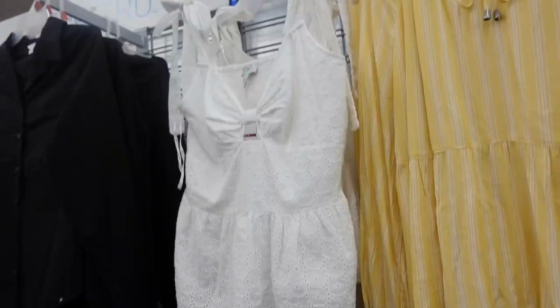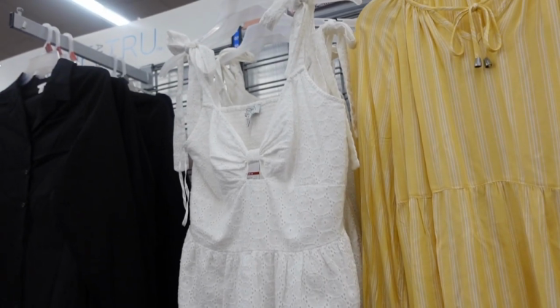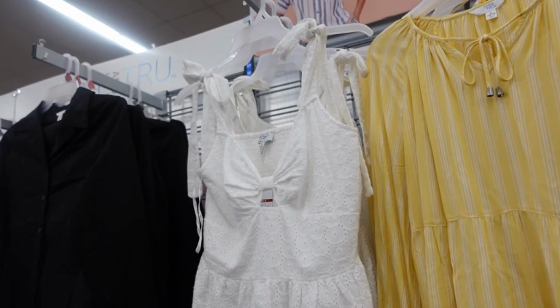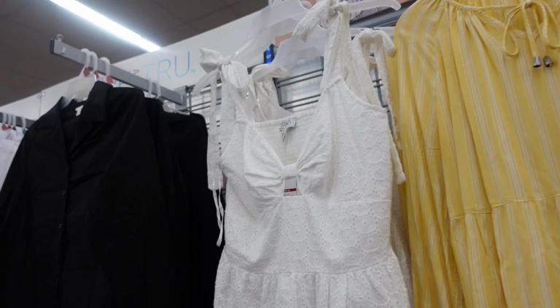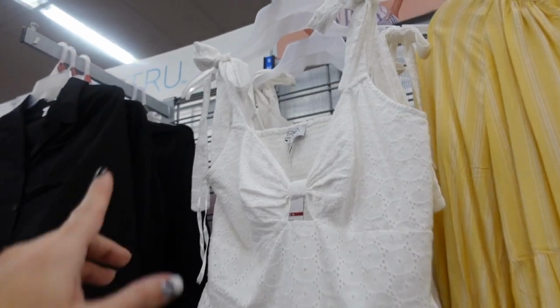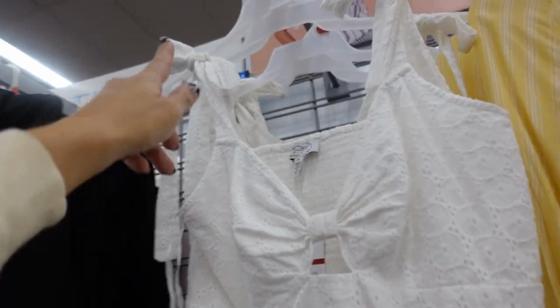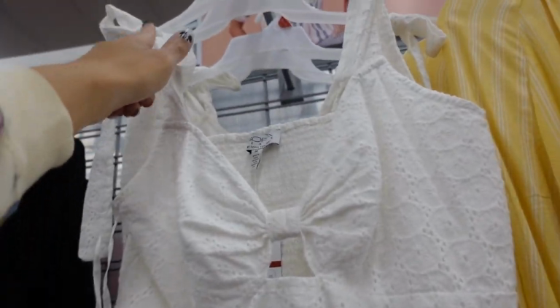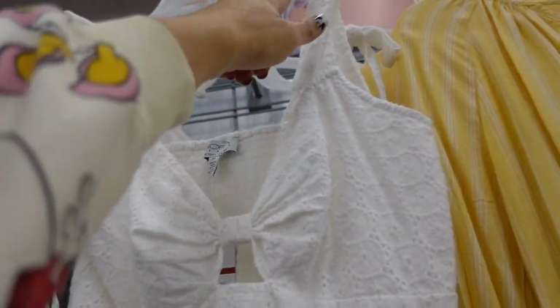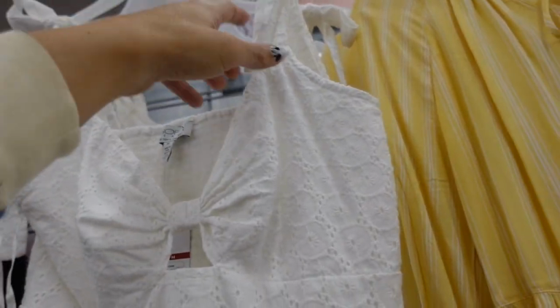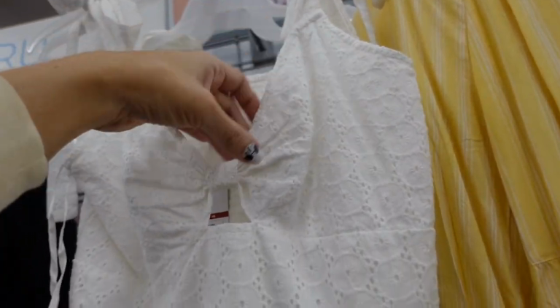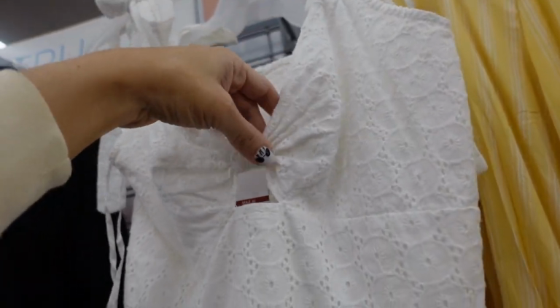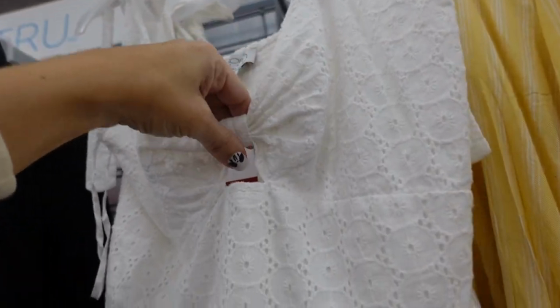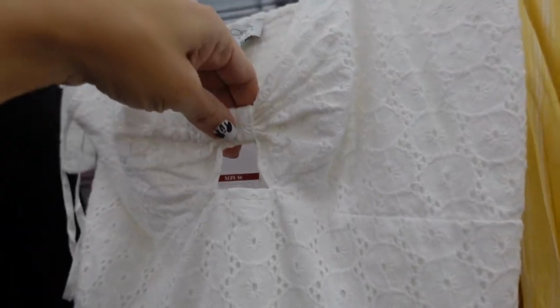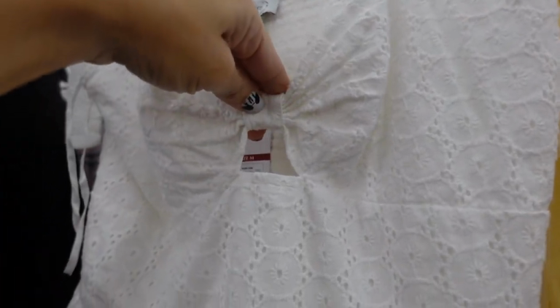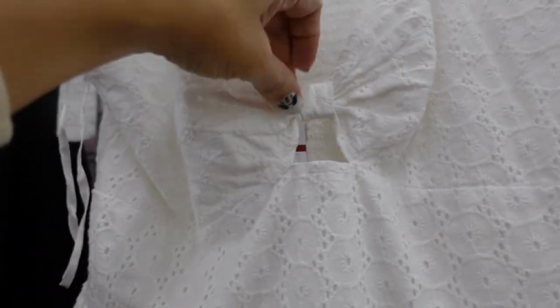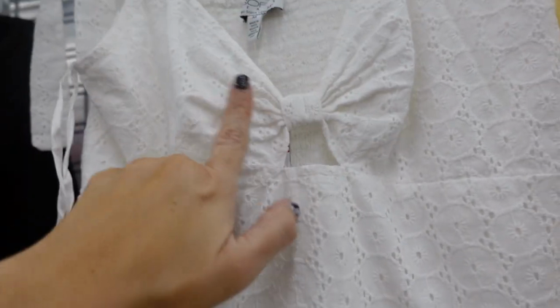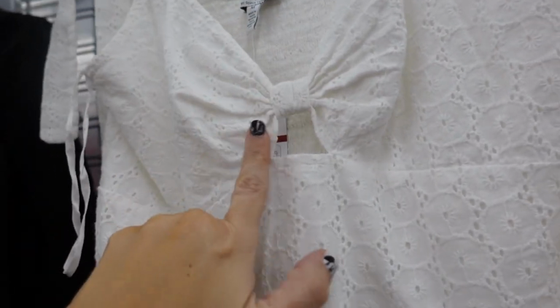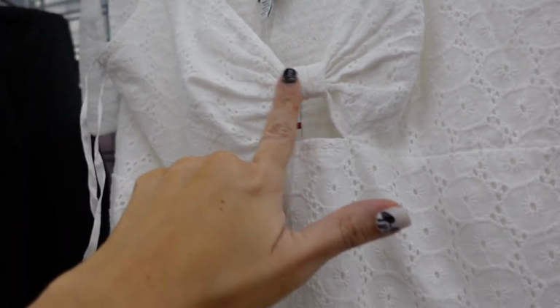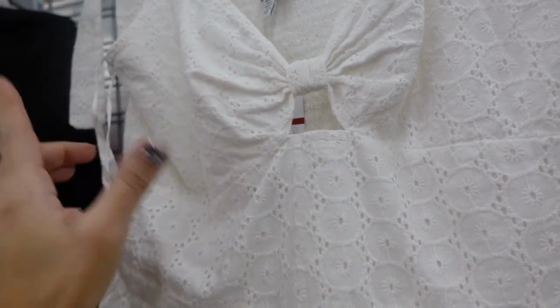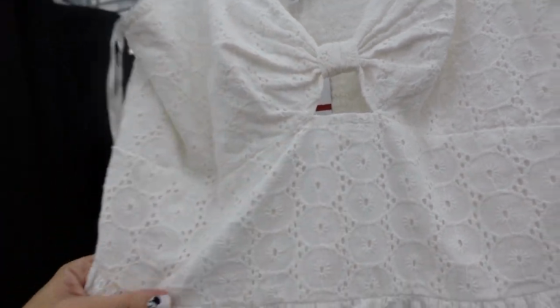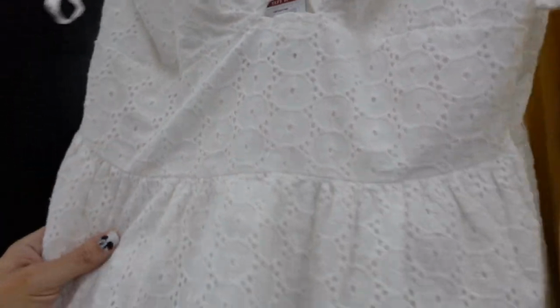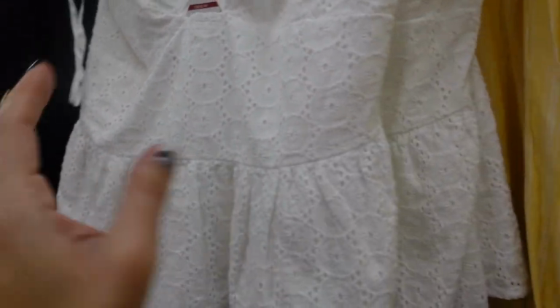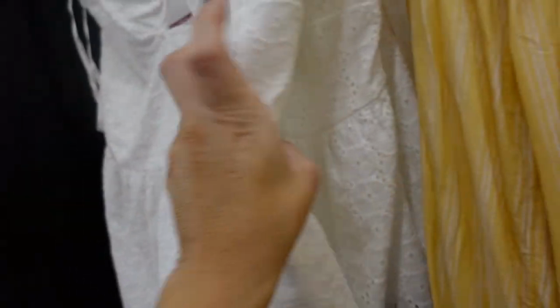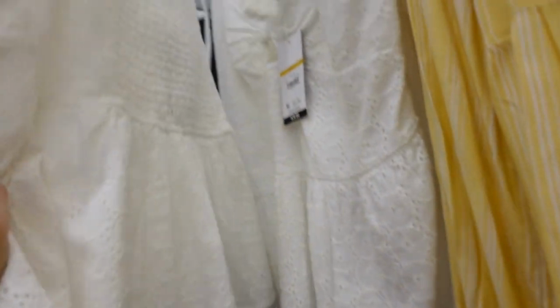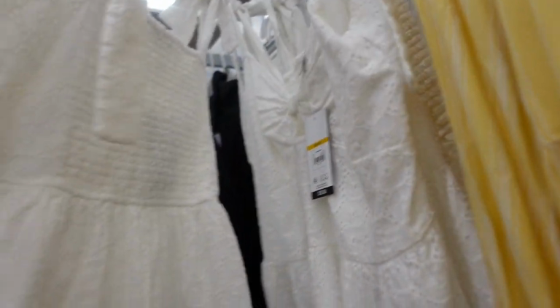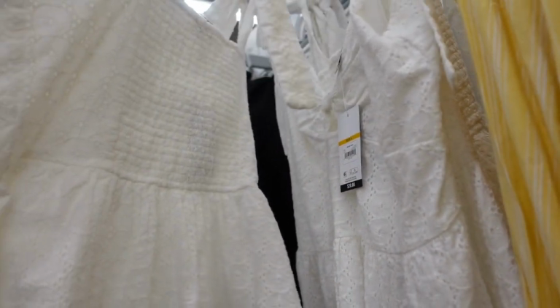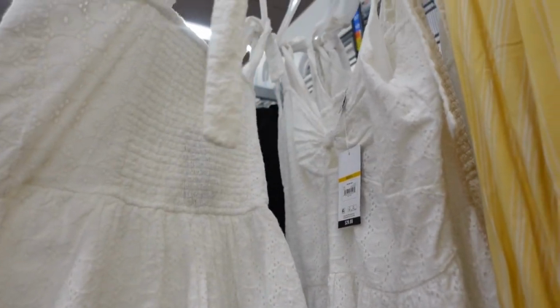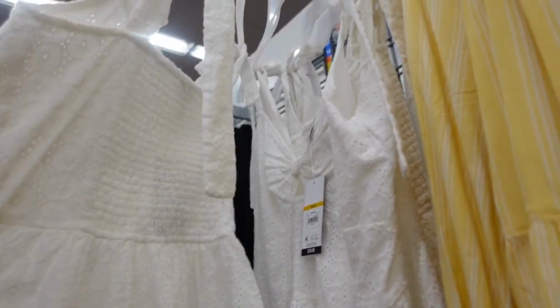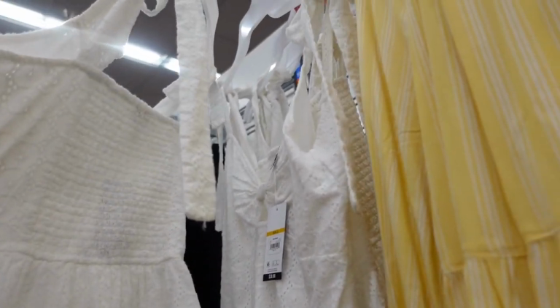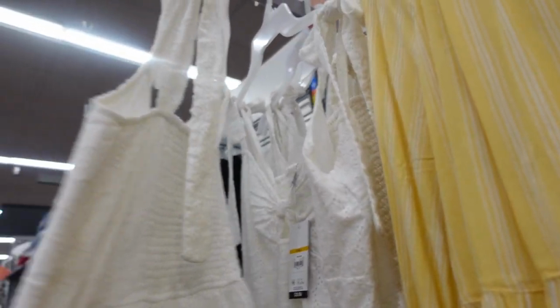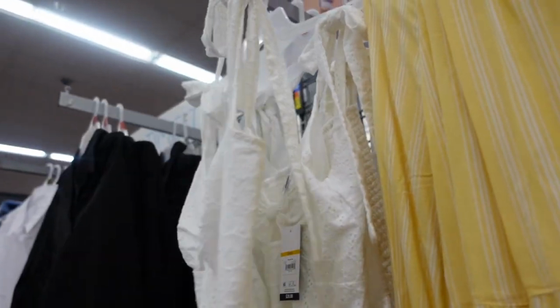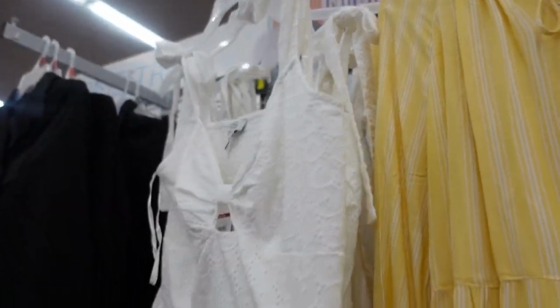Violet top from Sophia. This one has the tie detail with a little cutout and bow look, and then a peplum at the bottom with smocking in the back. It's $28.00.